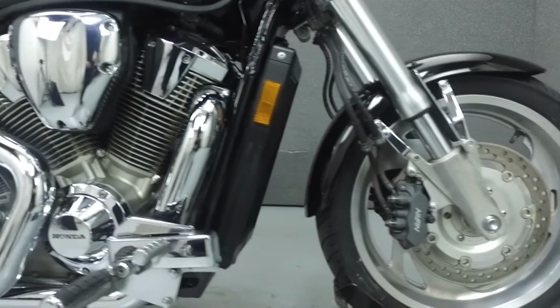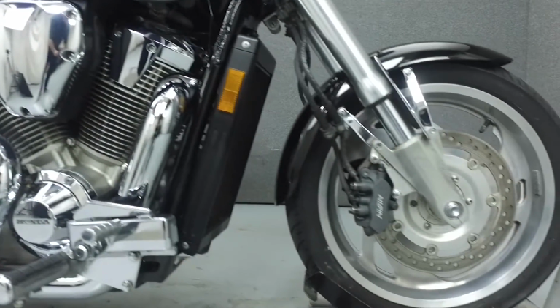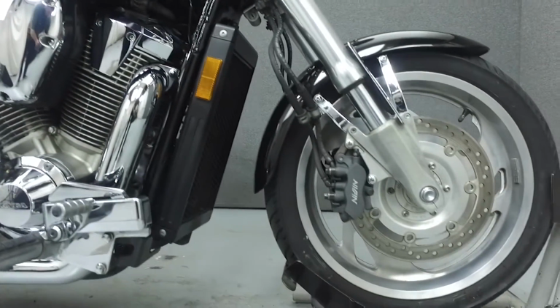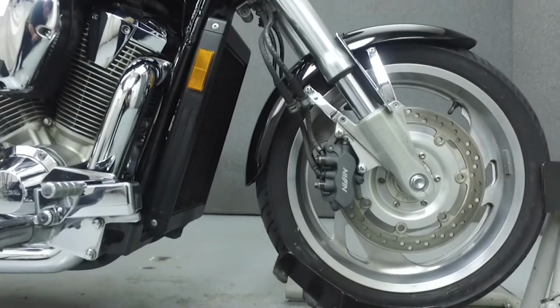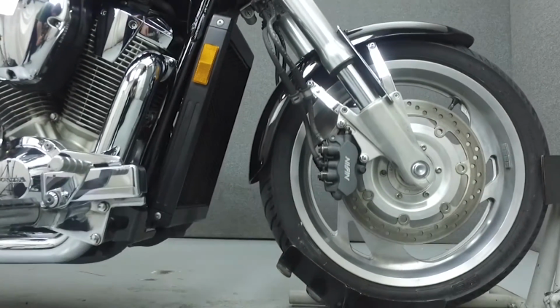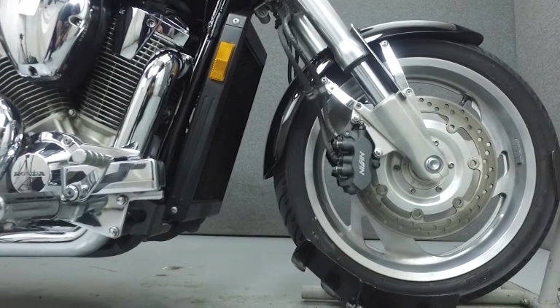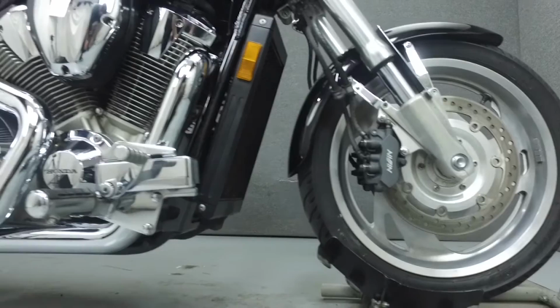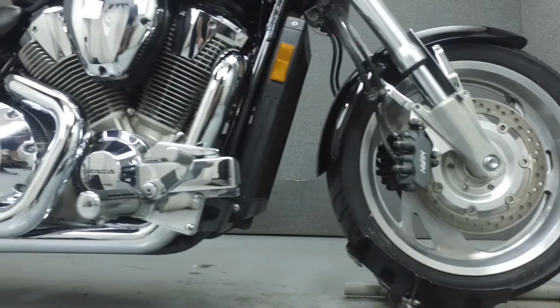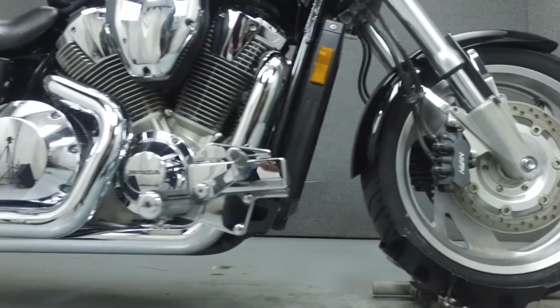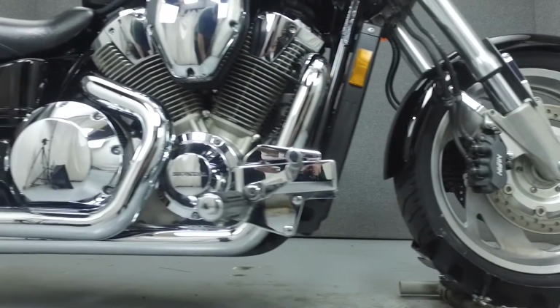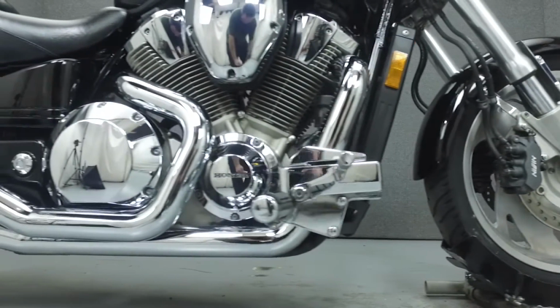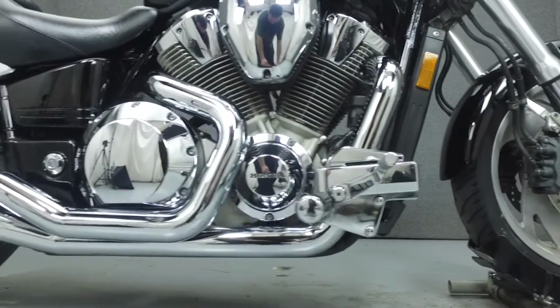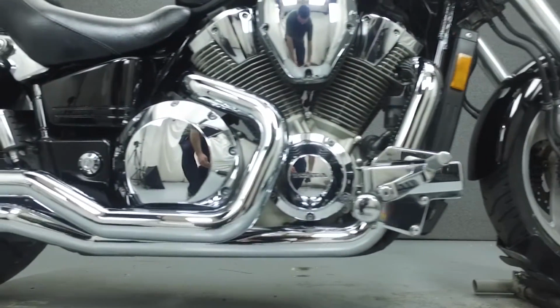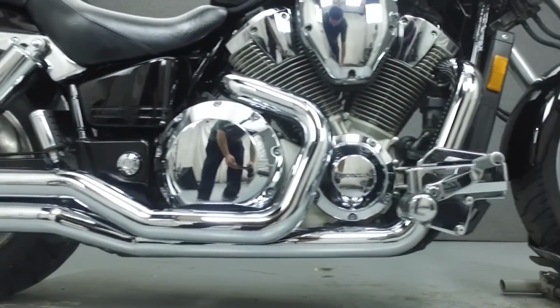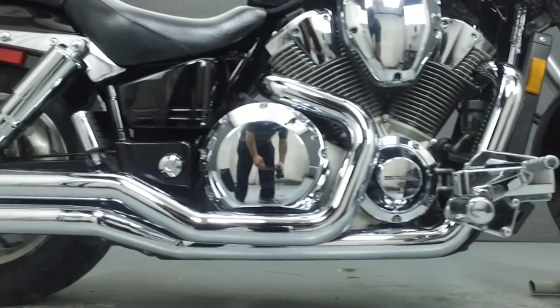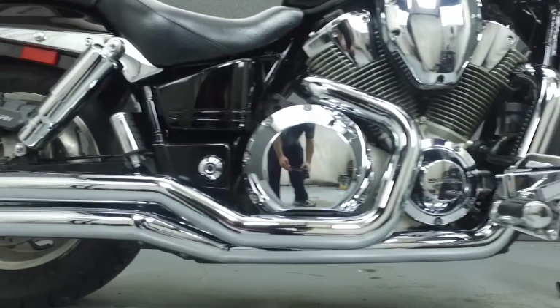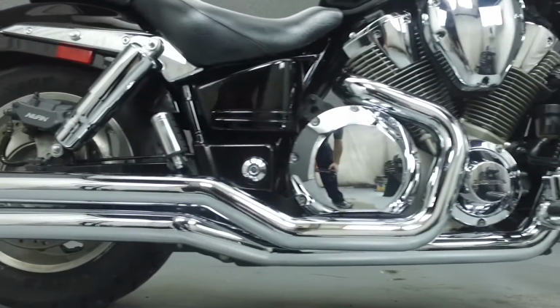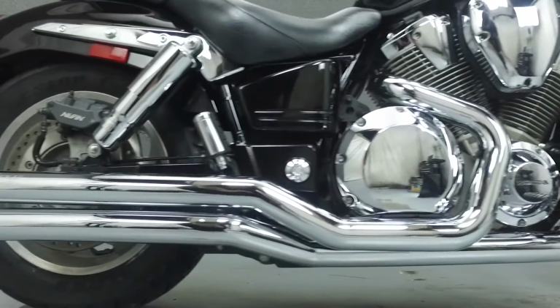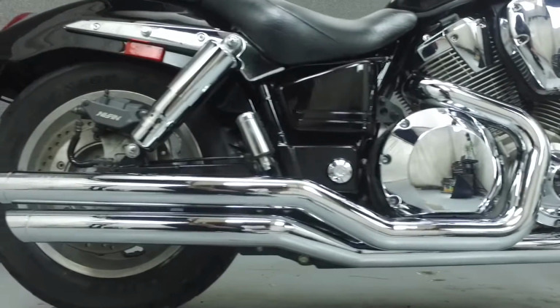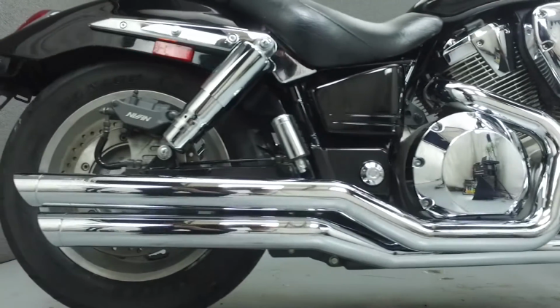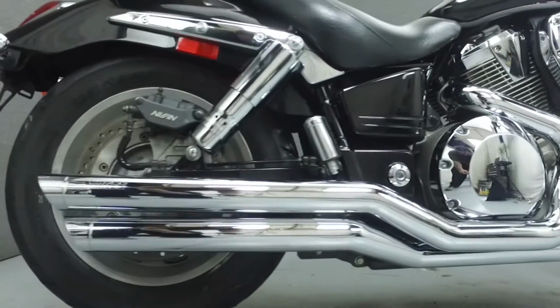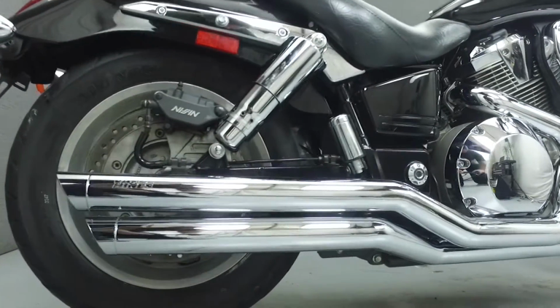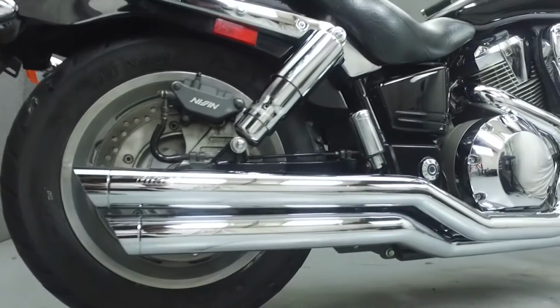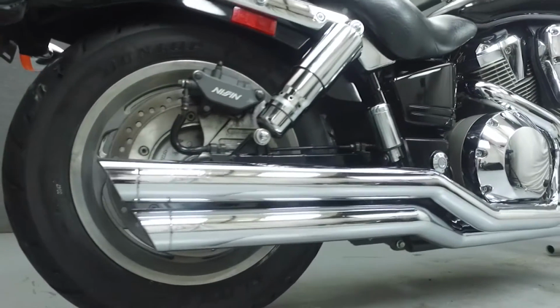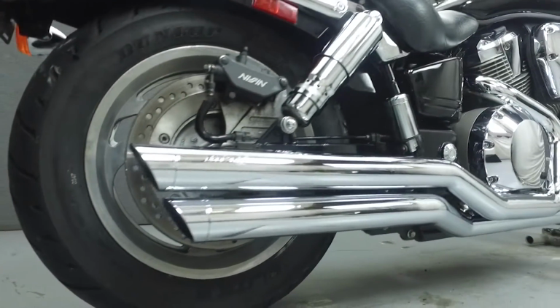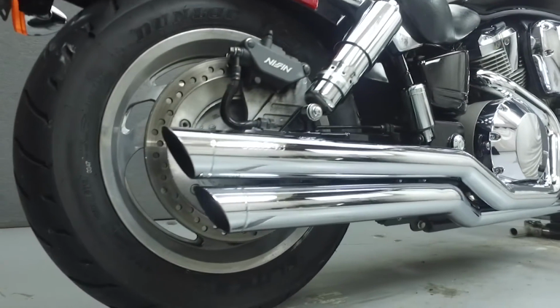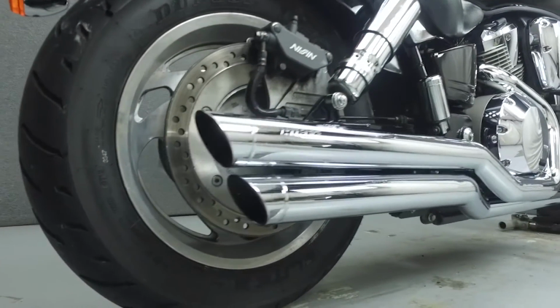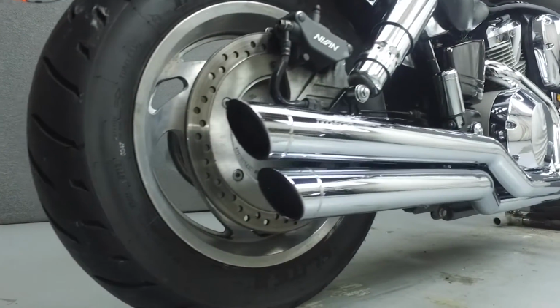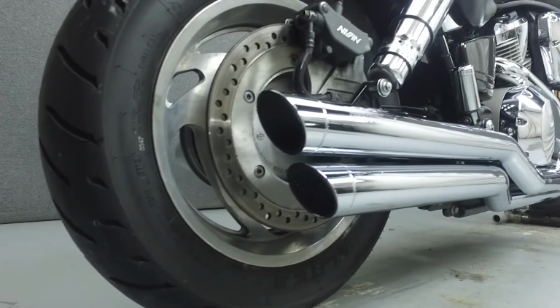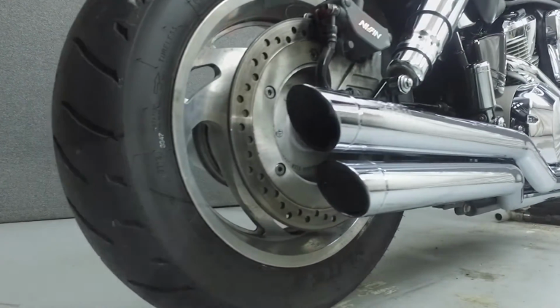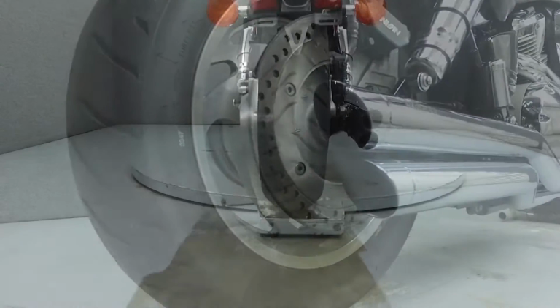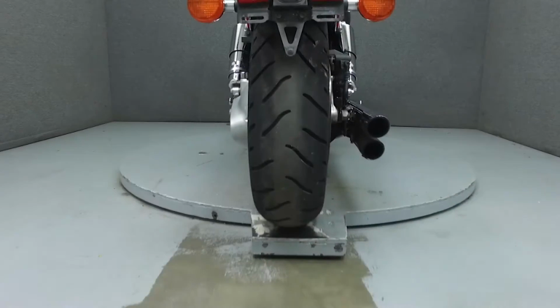This bike has been left stock with the exception of a Vance and Hines exhaust. Rather than describing any cosmetic flaws, which can be very subjective, we've taken this high resolution video so that you can get an exact representation of what this vehicle looks like in real life.